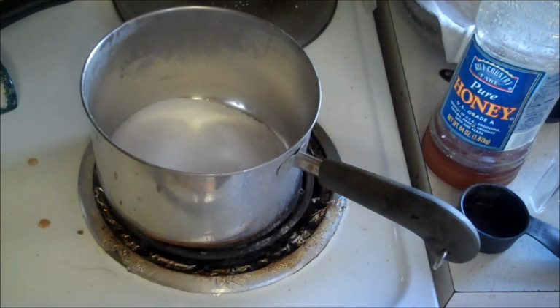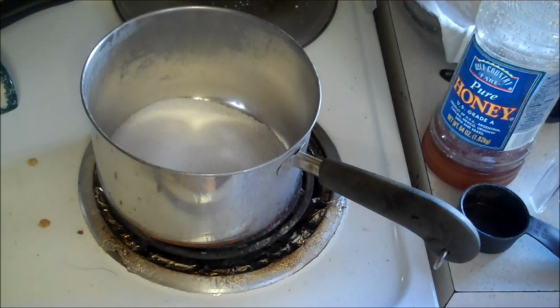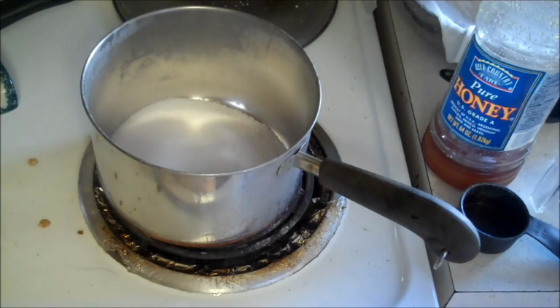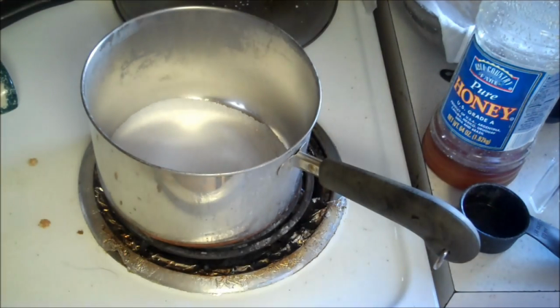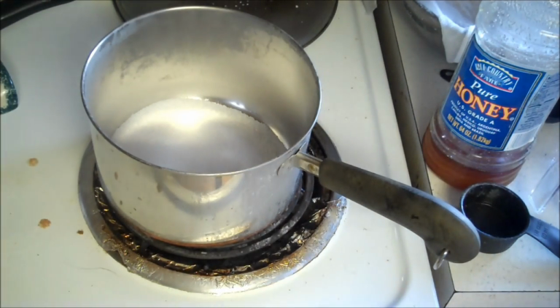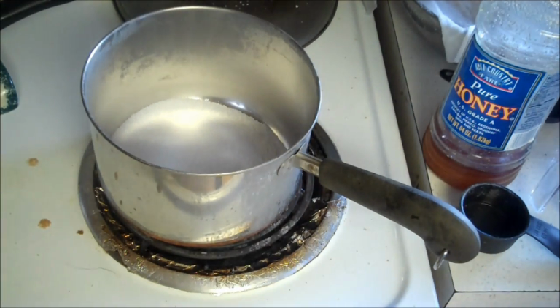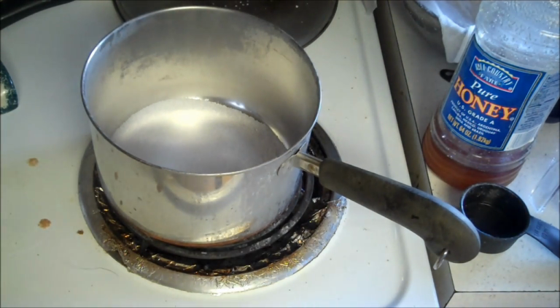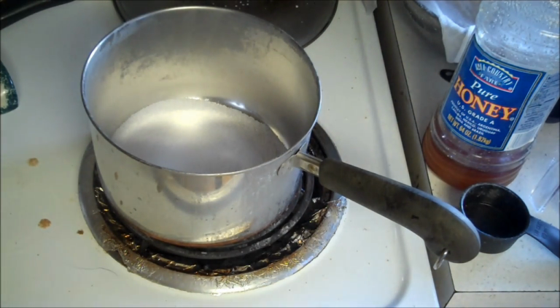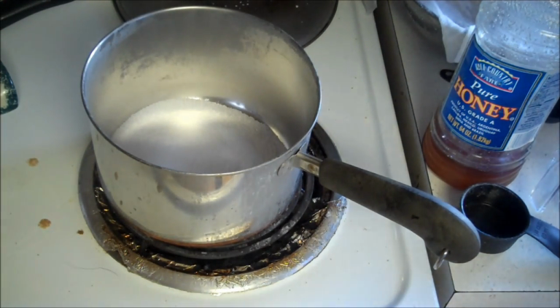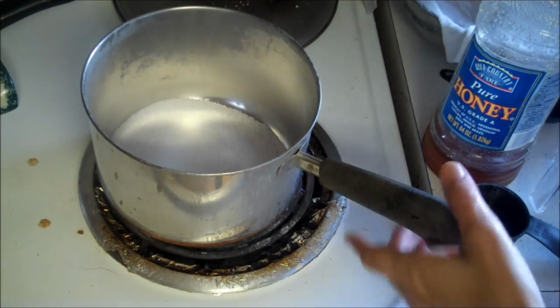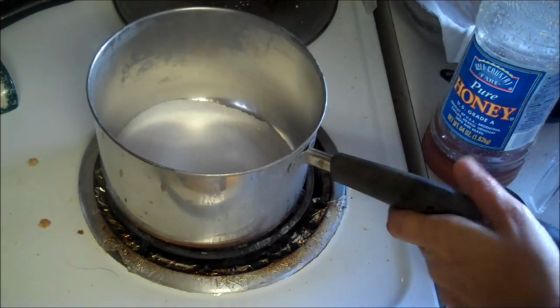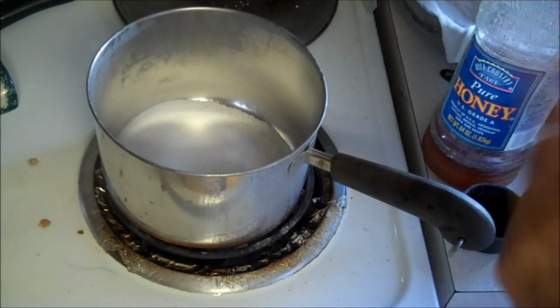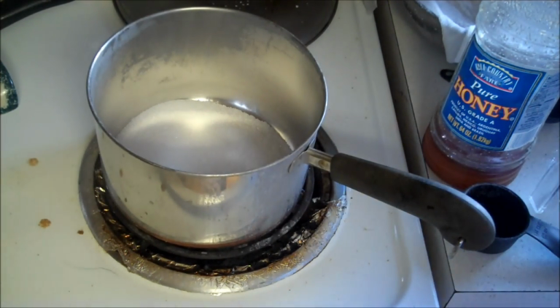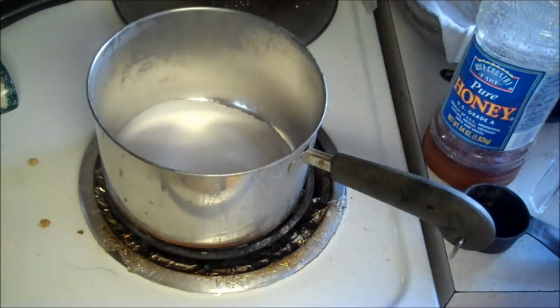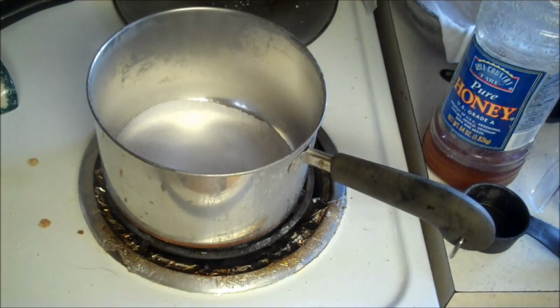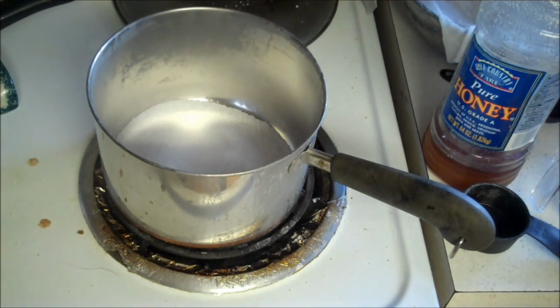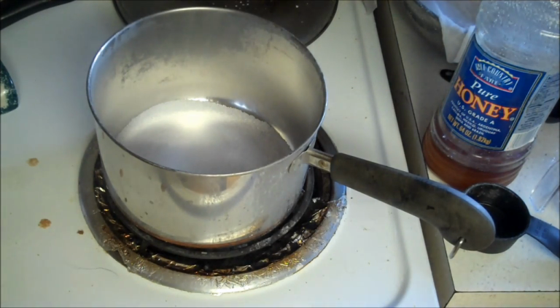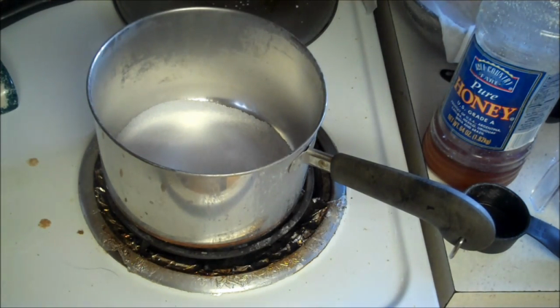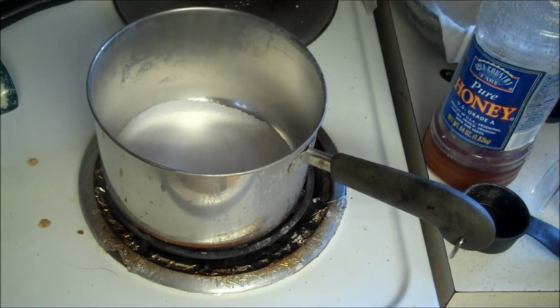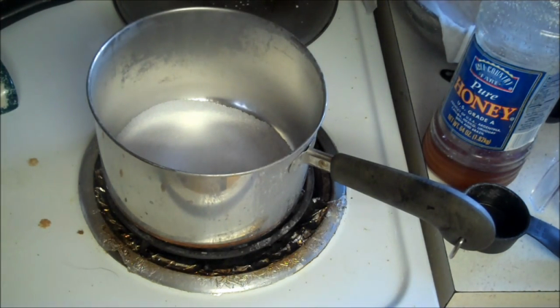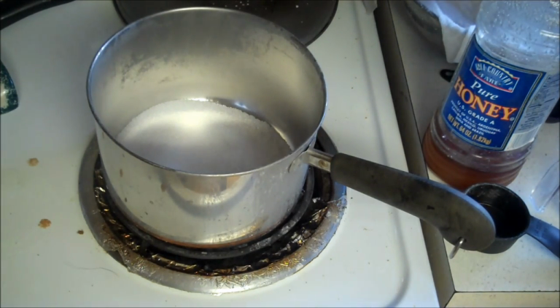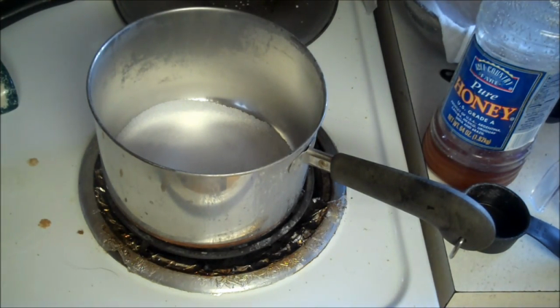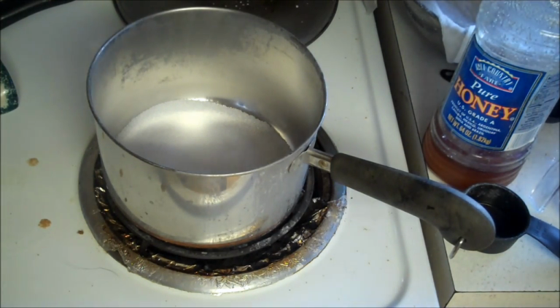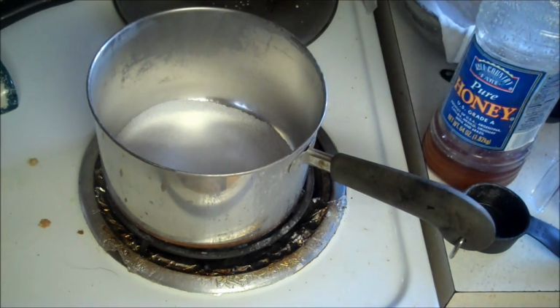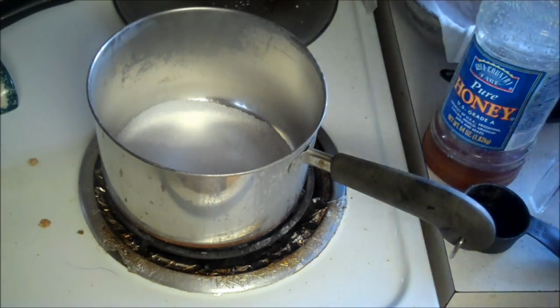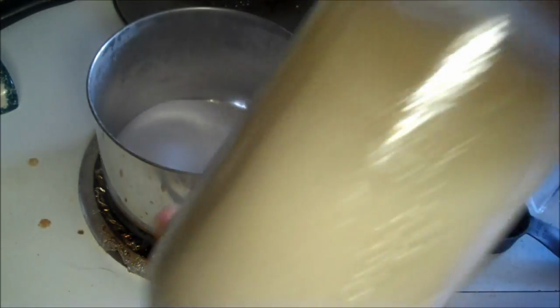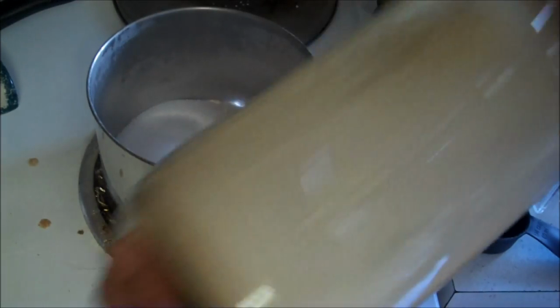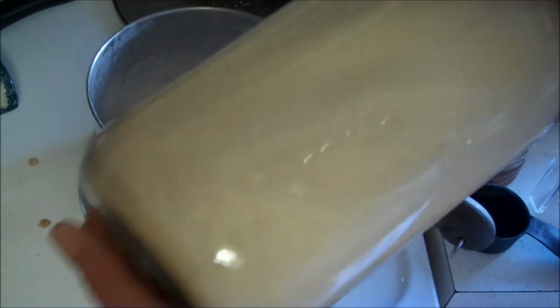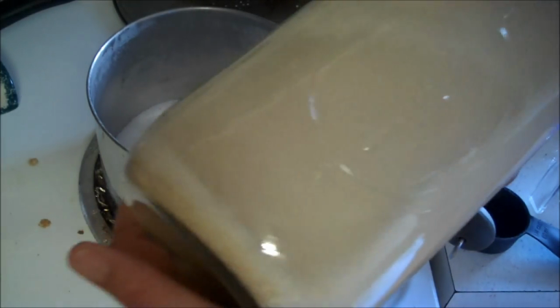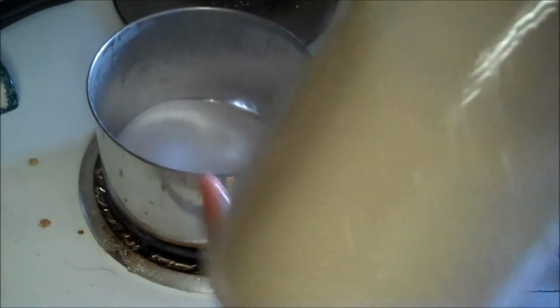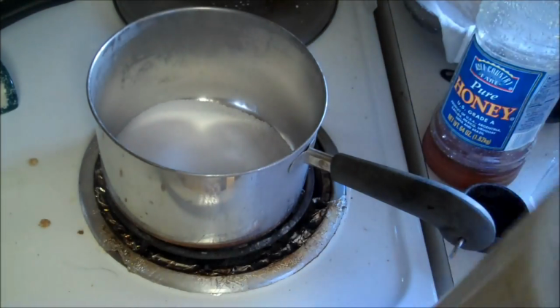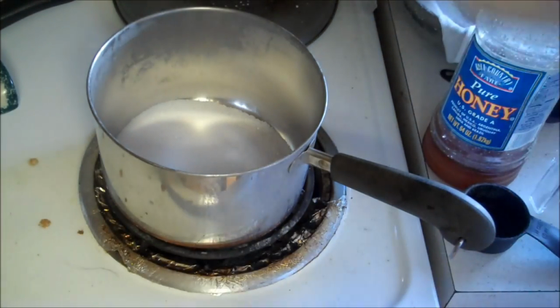Hello fellow YouTubers, Bear Prepper here. Today we're going to make some vanilla ice cream with the starch water from our gluten. Because I have a lot of the starch water, I'm going to go ahead and shake this one up.